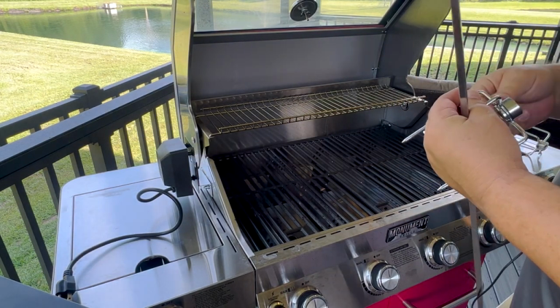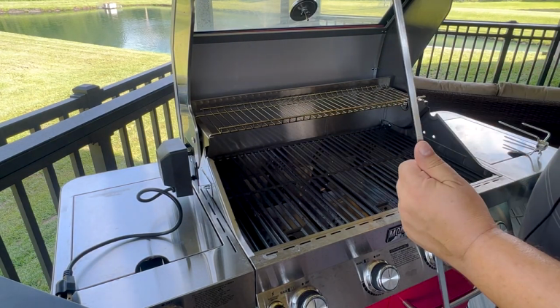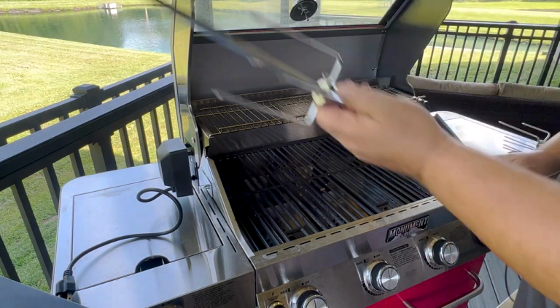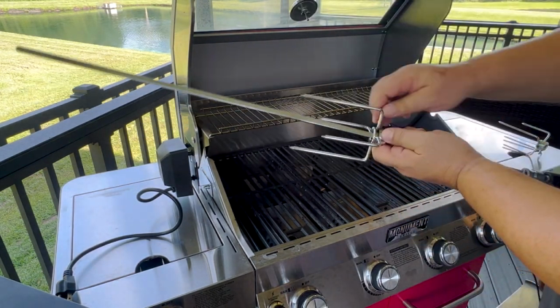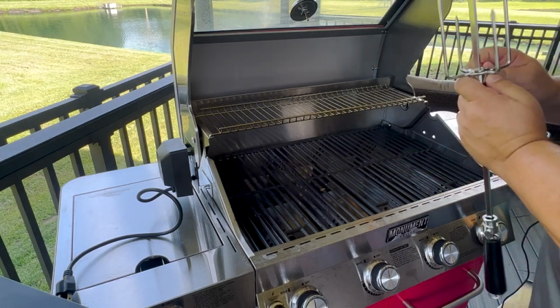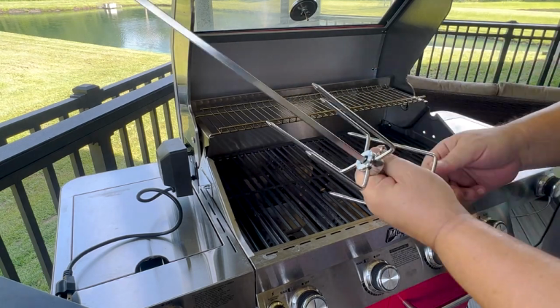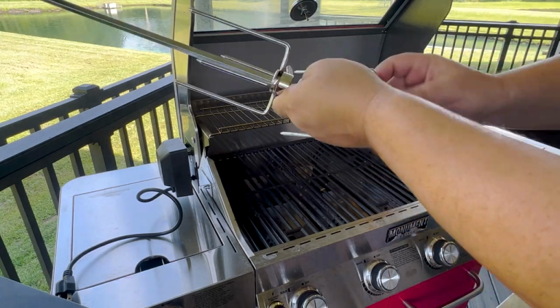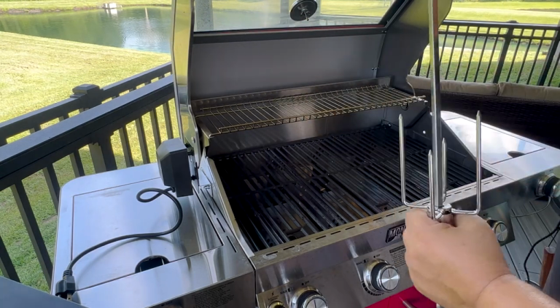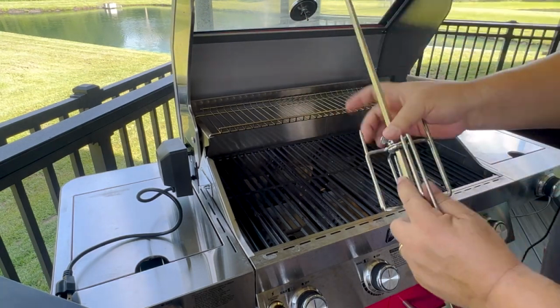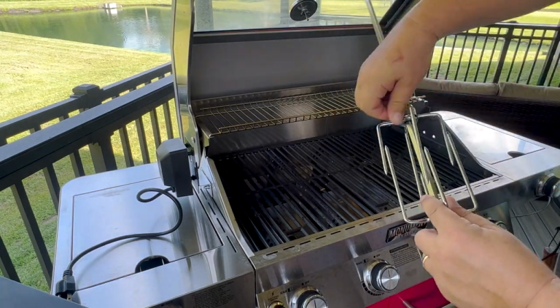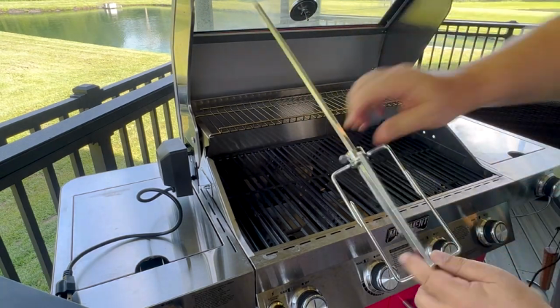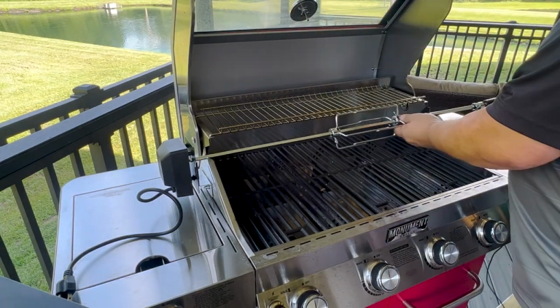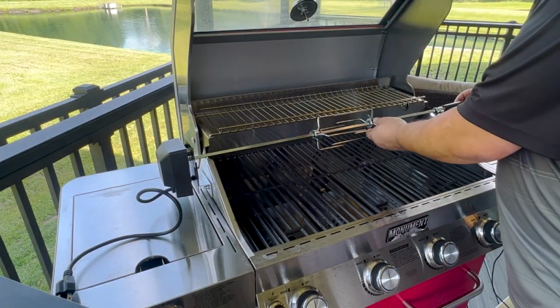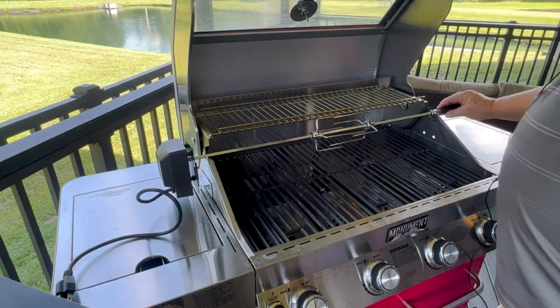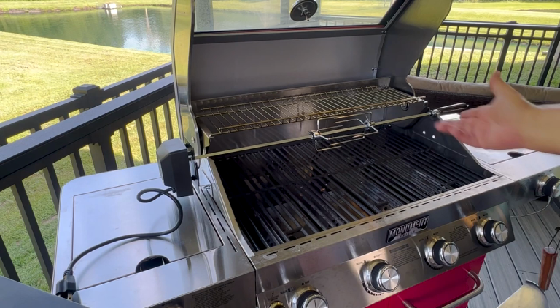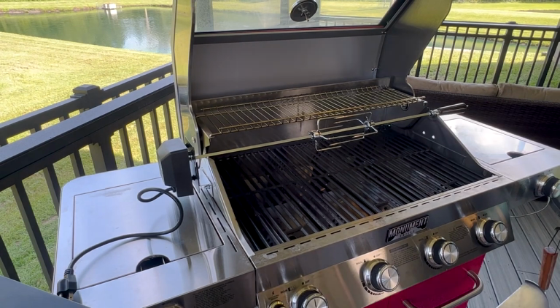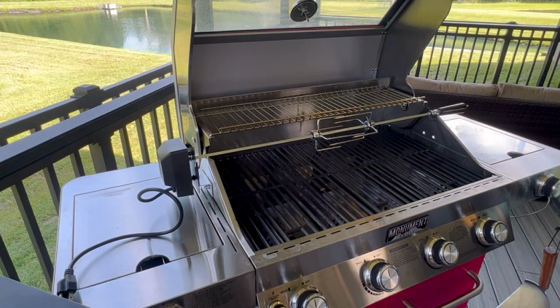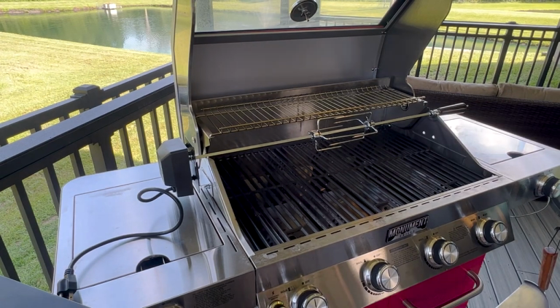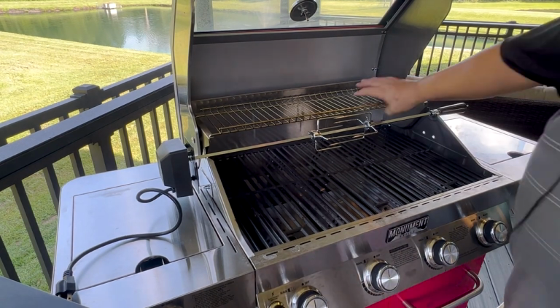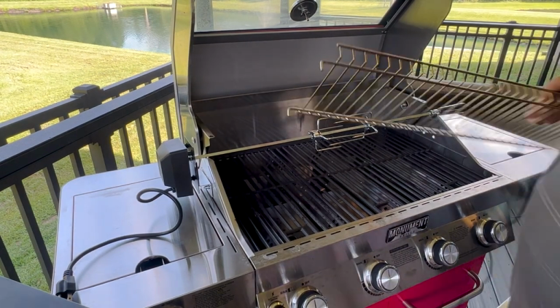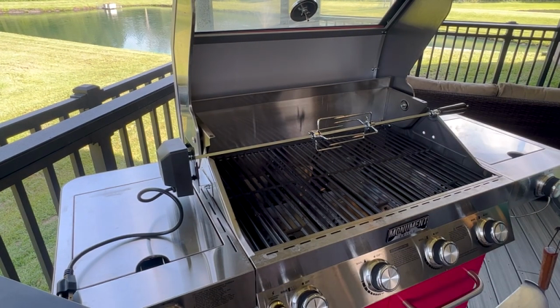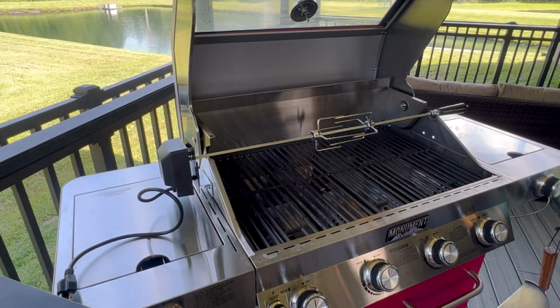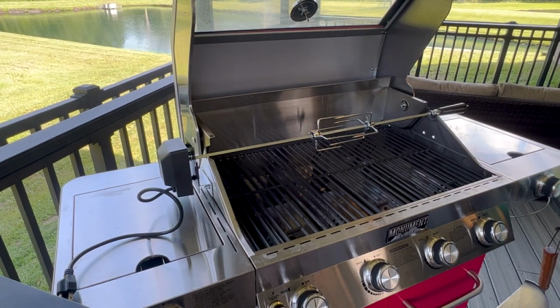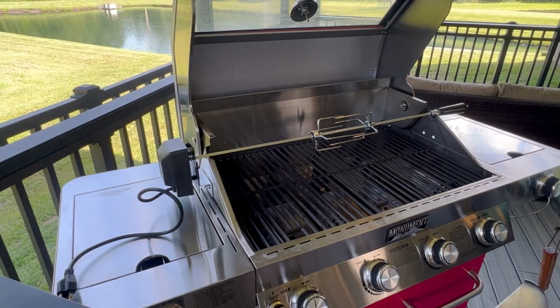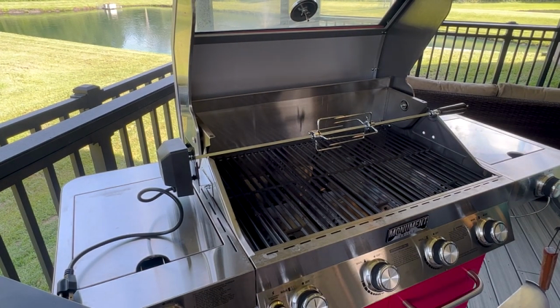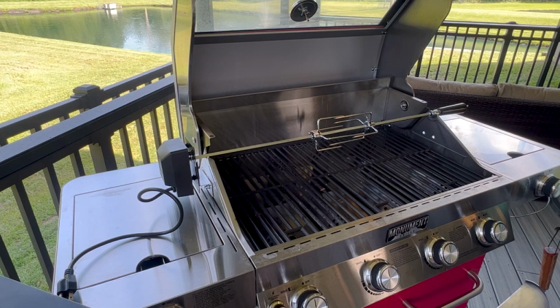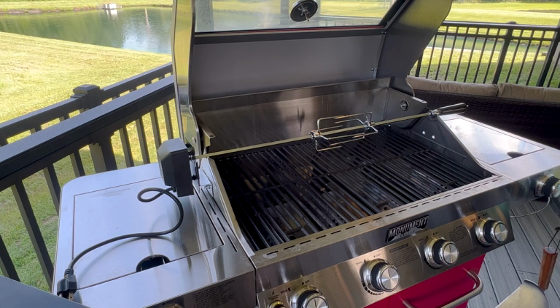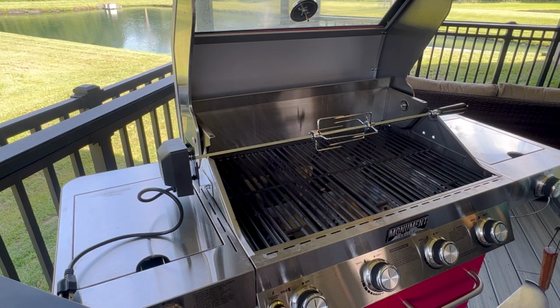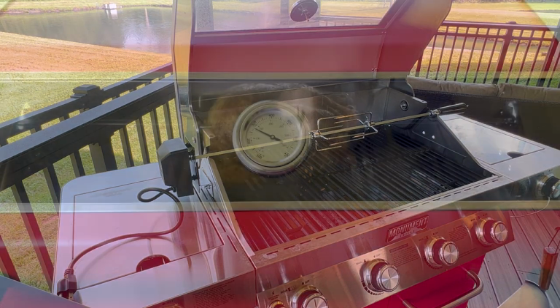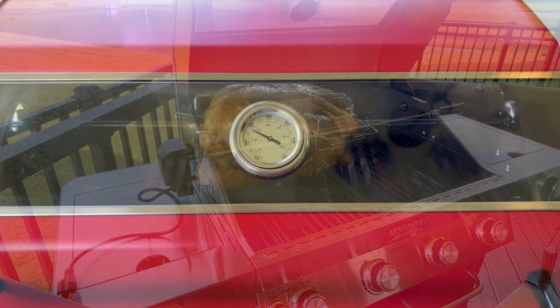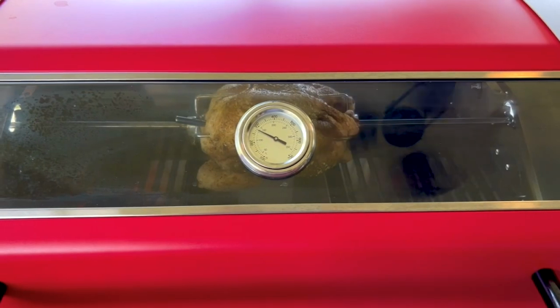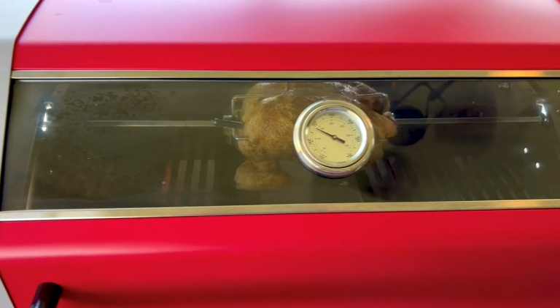The tines and the handle as well are put together with just thumb screws, so you can easily adjust them. Just make sure they're tight. And that's it — just make sure you remove your warming rack when you rotisserie. That's it, it's really that simple.